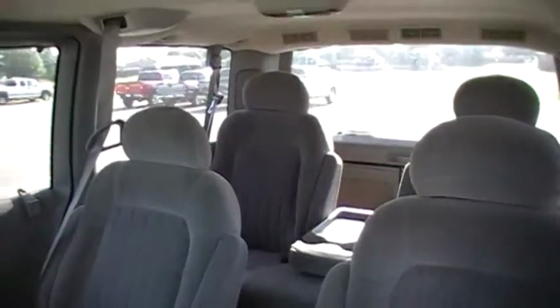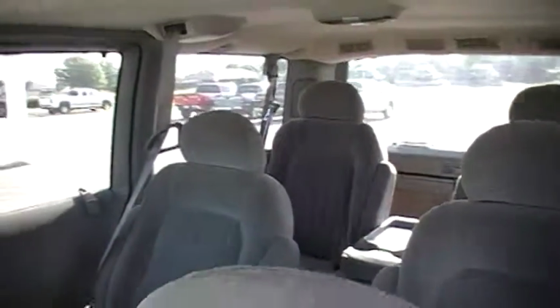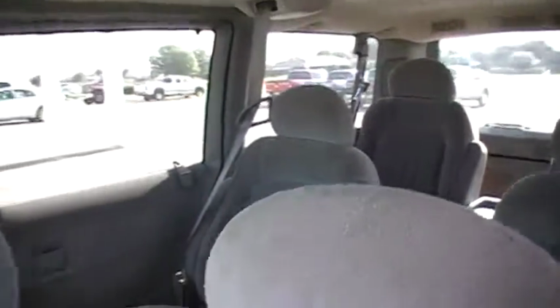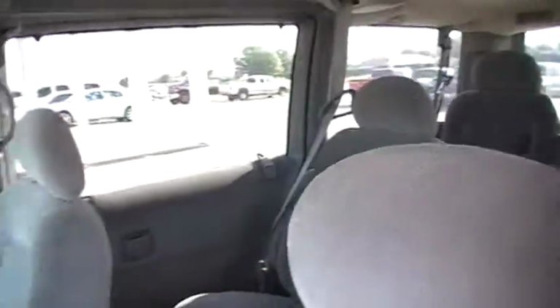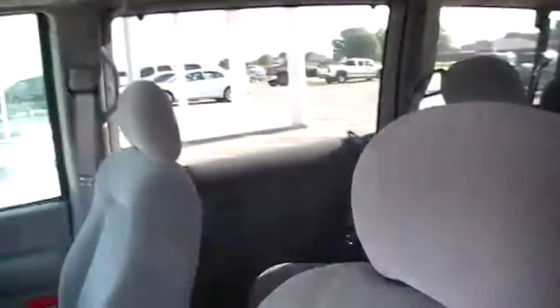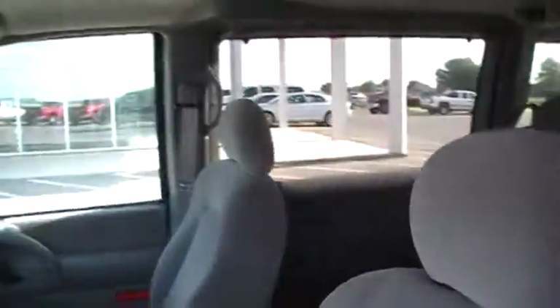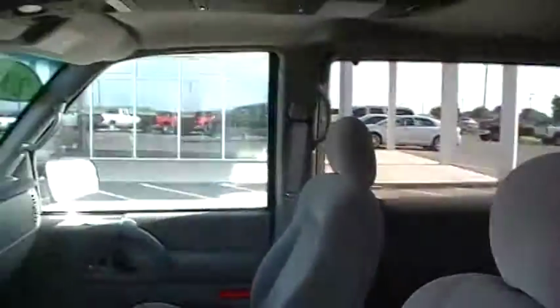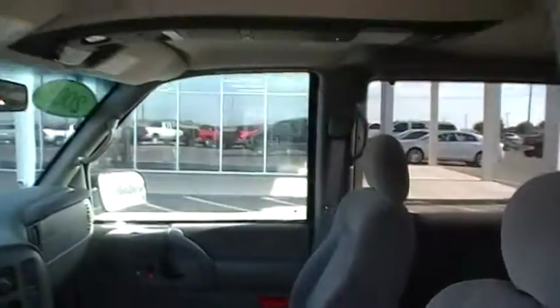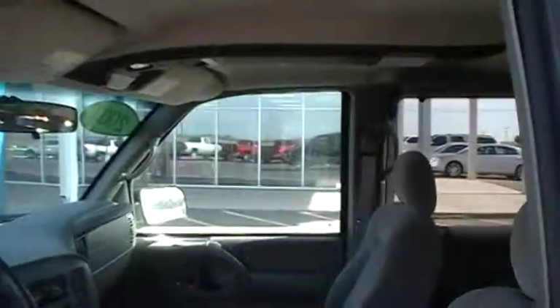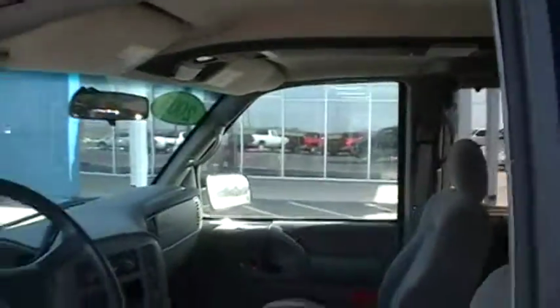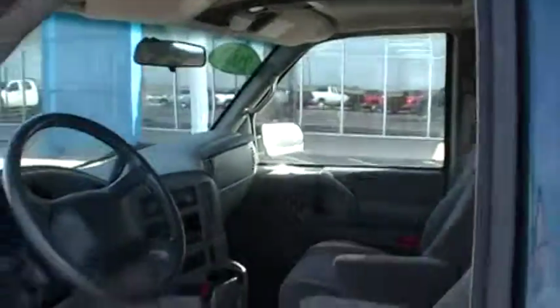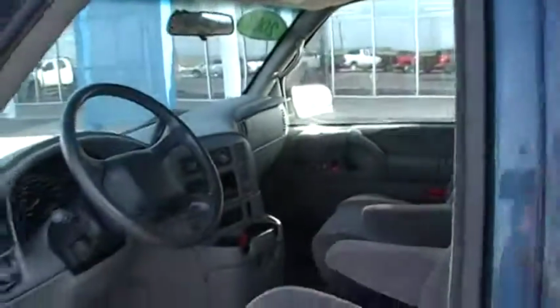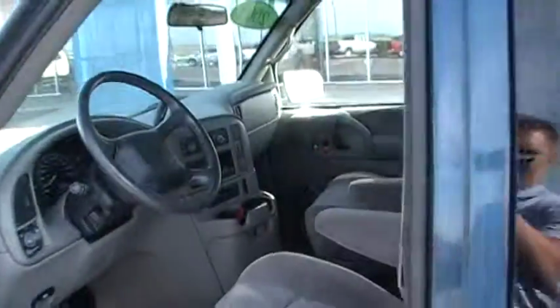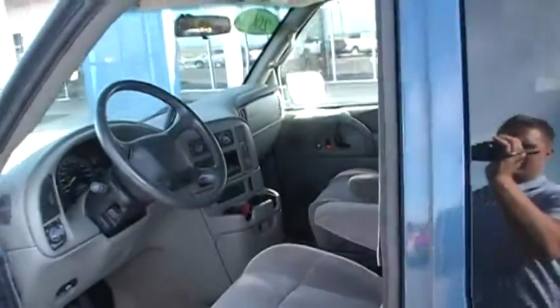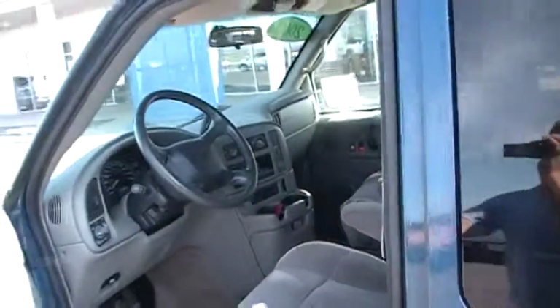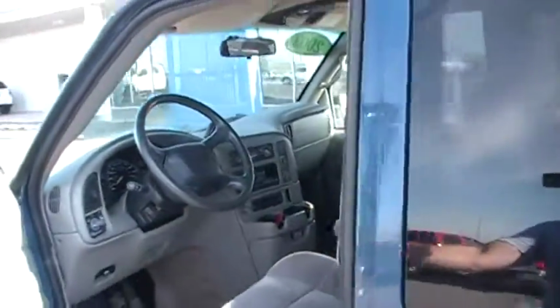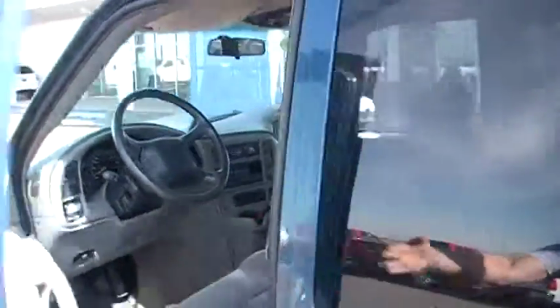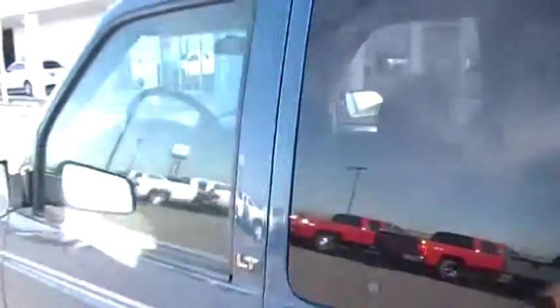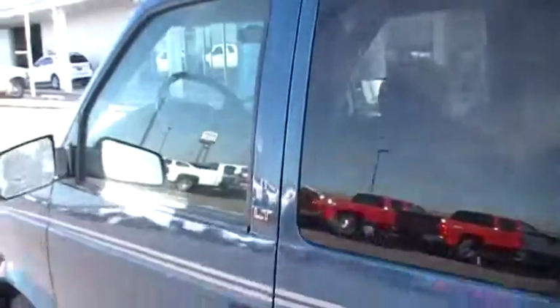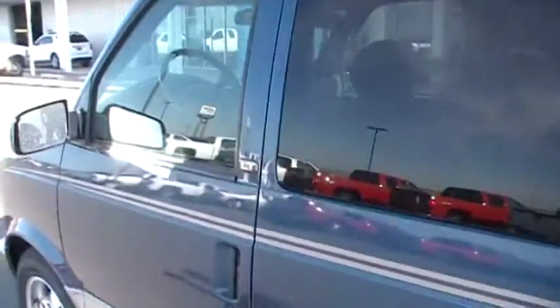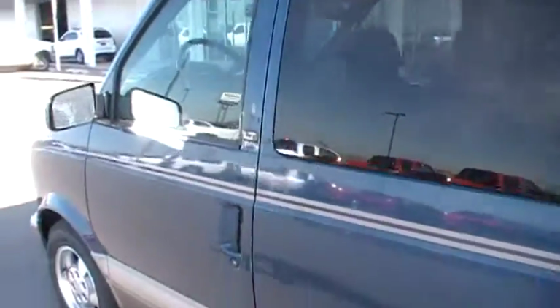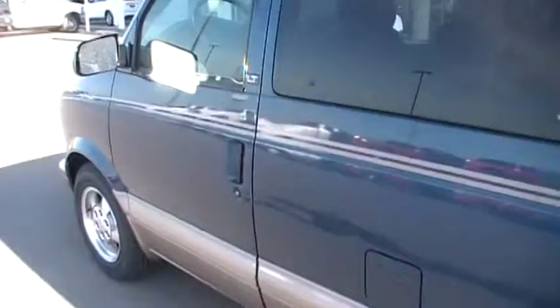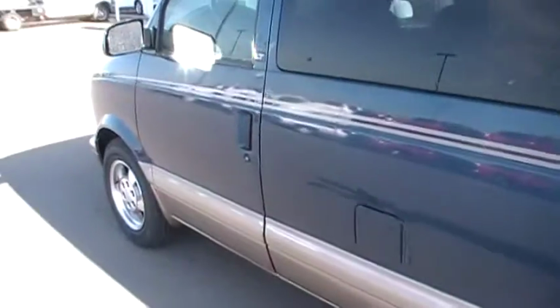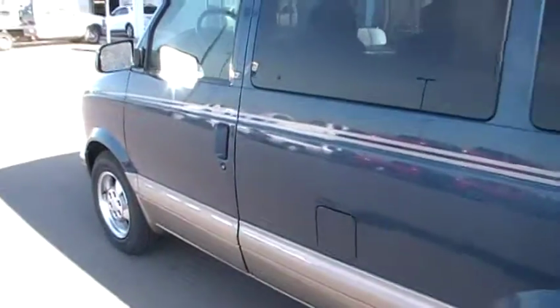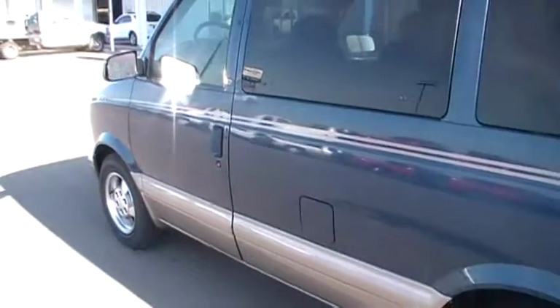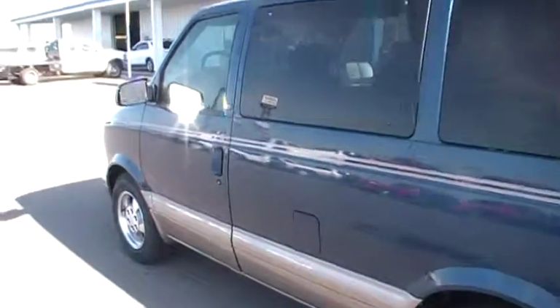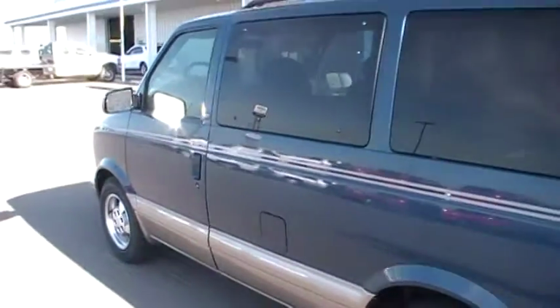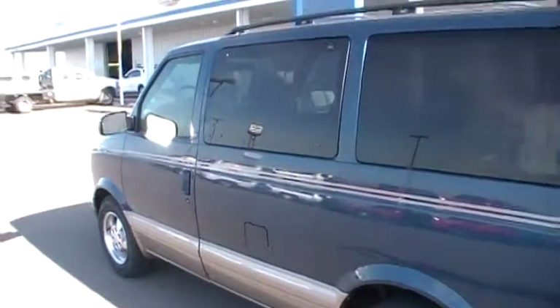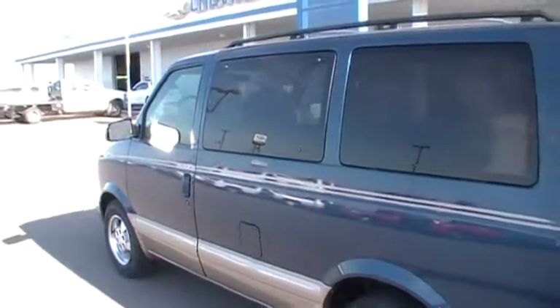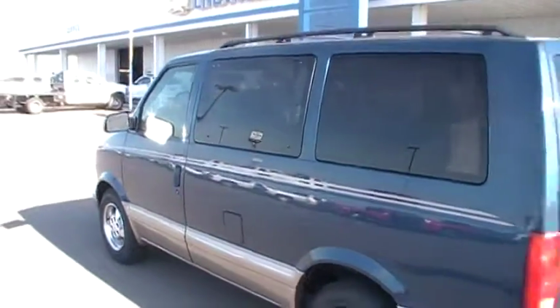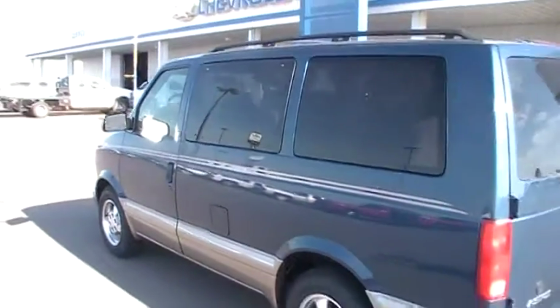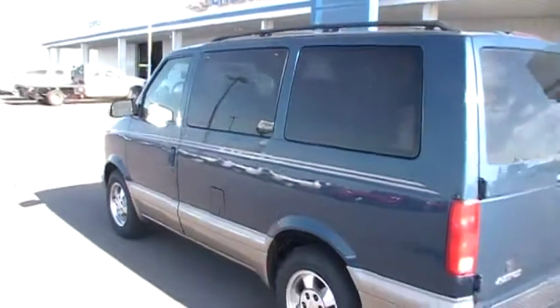89,000 miles. It has a luggage carrier and Dutch doors.